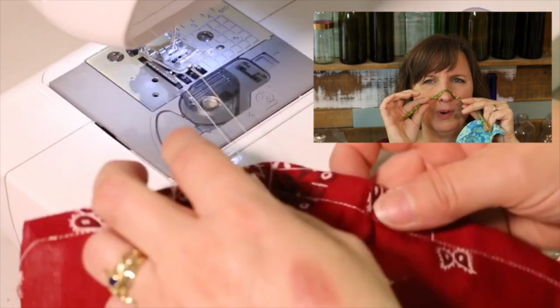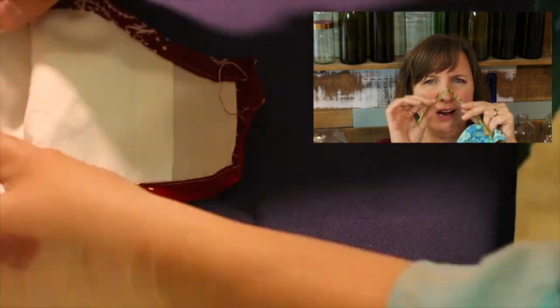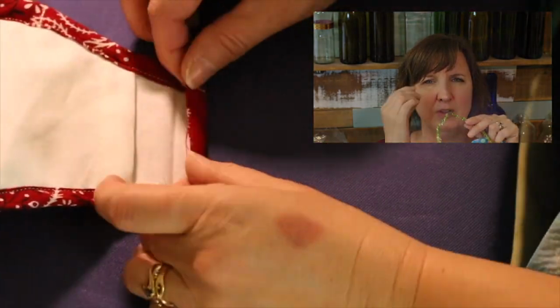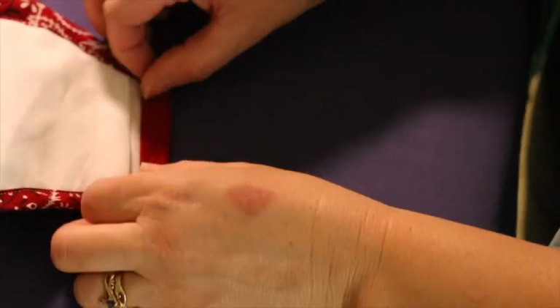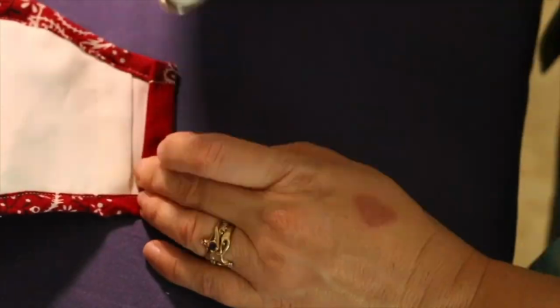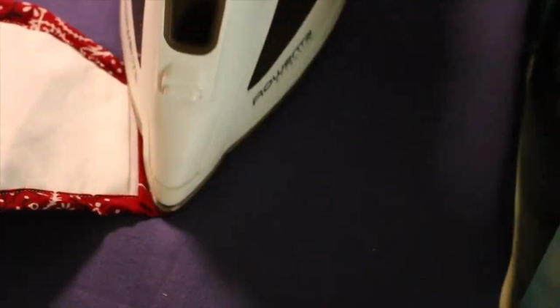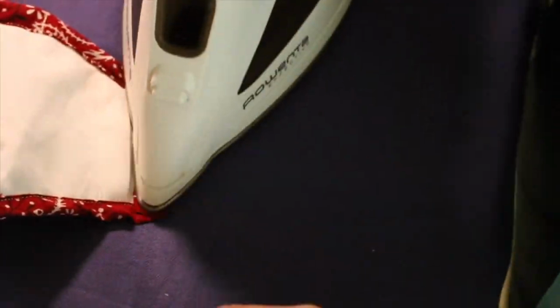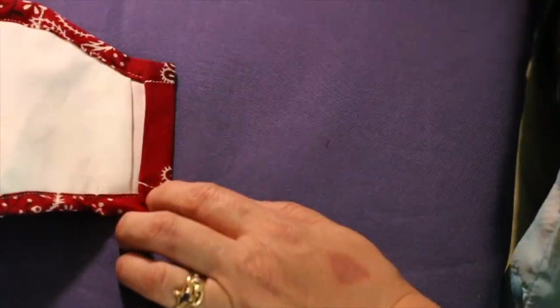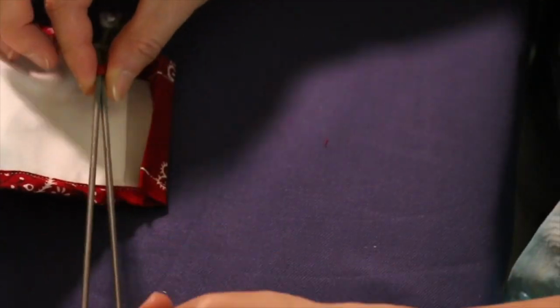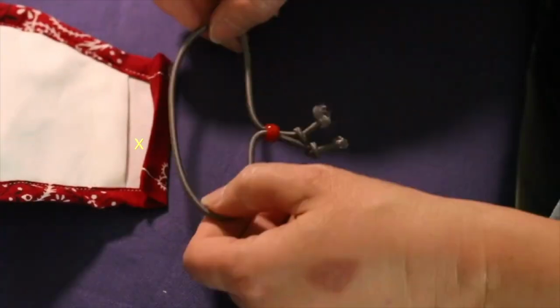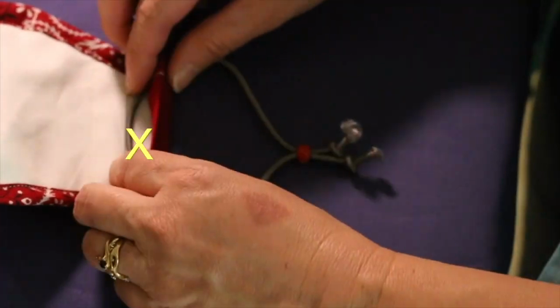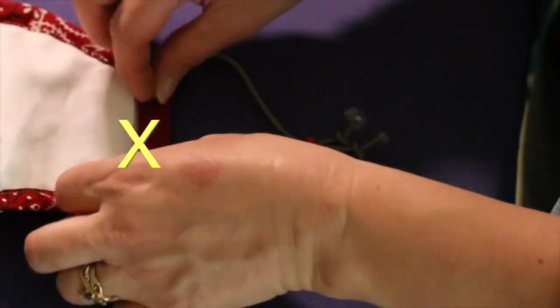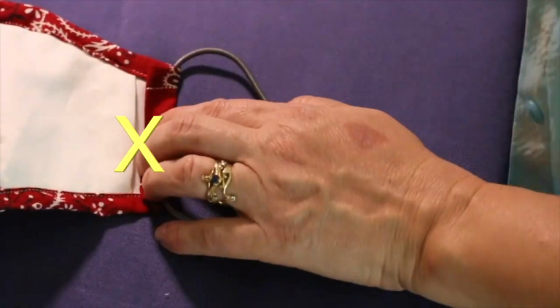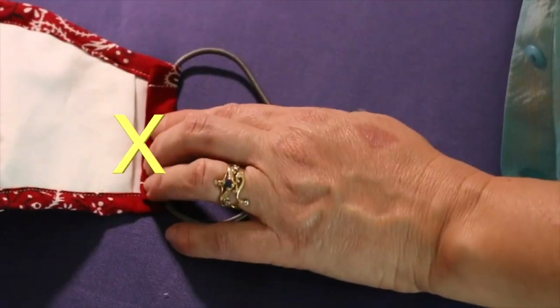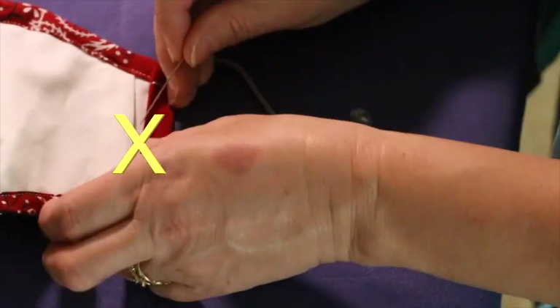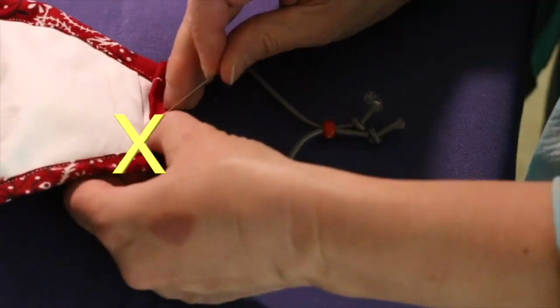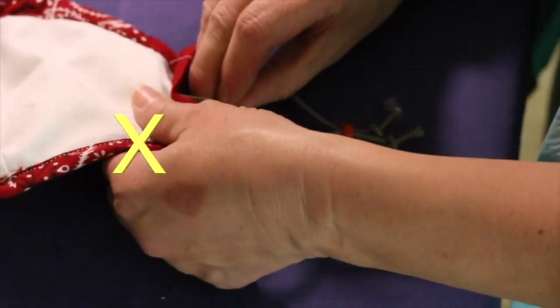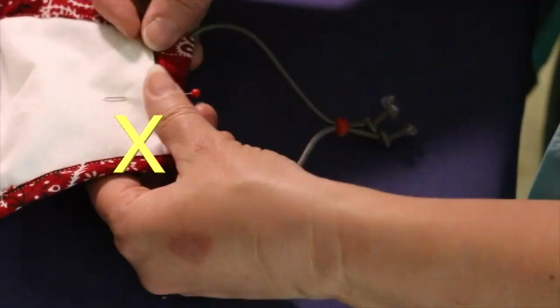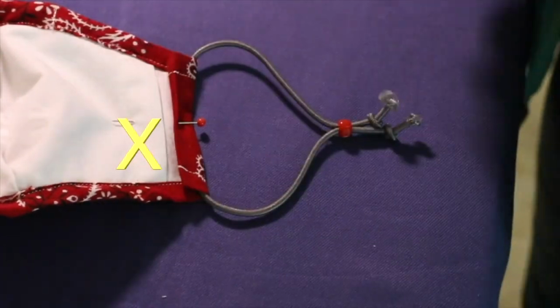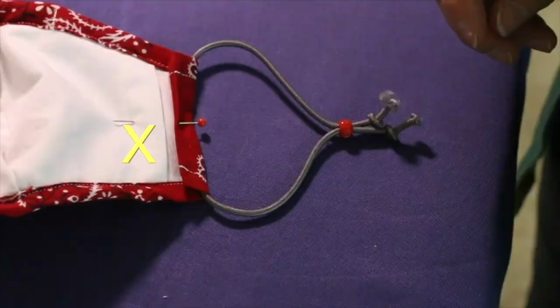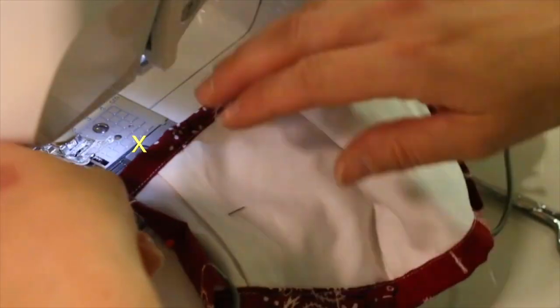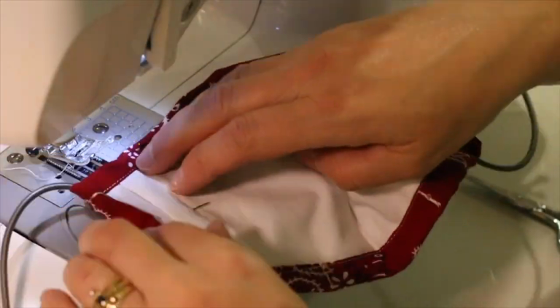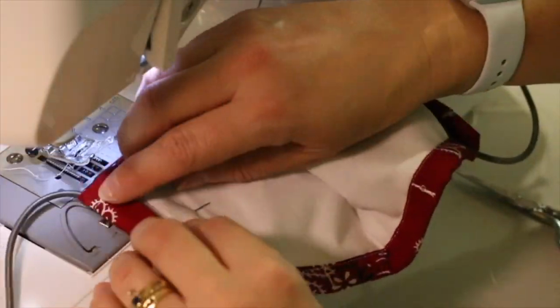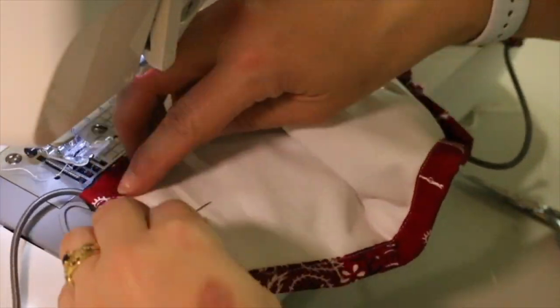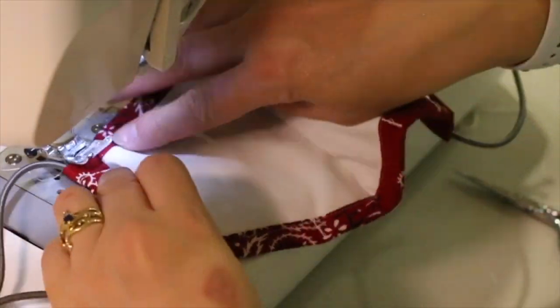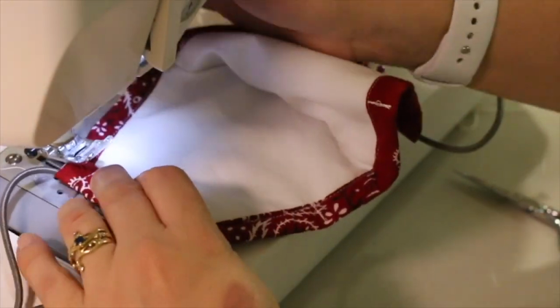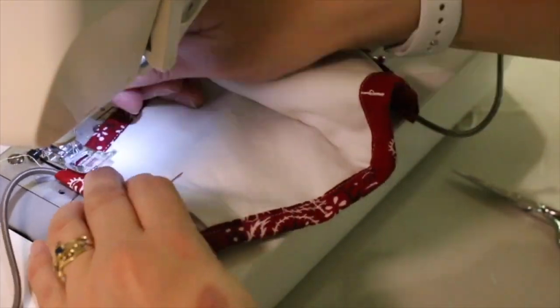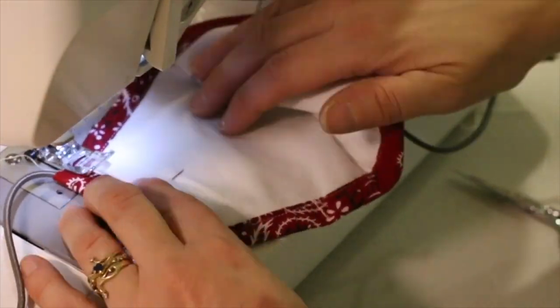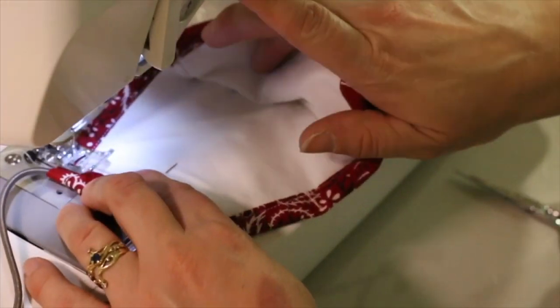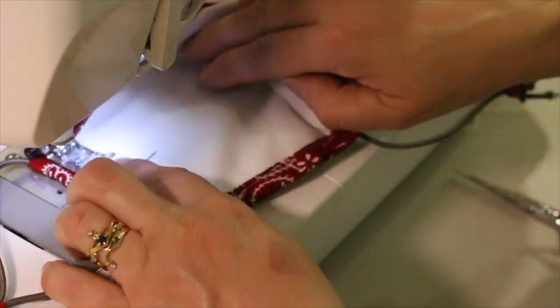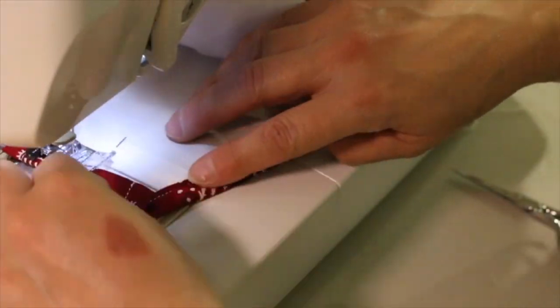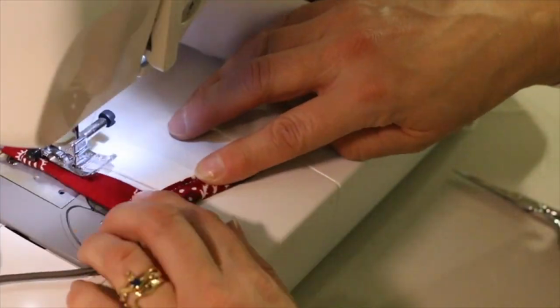When you get to the final sewing step in my tutorial, you are NOT going to add the ear straps. Instead, just sew the sides and I'll show you how to thread the straps next.